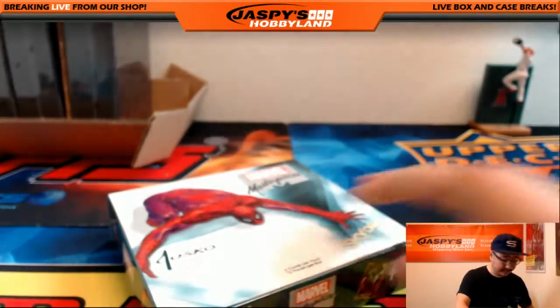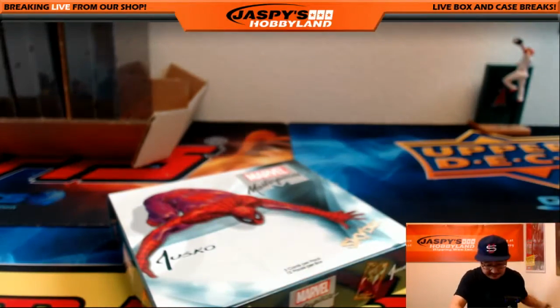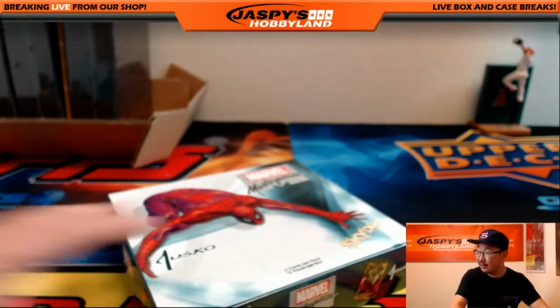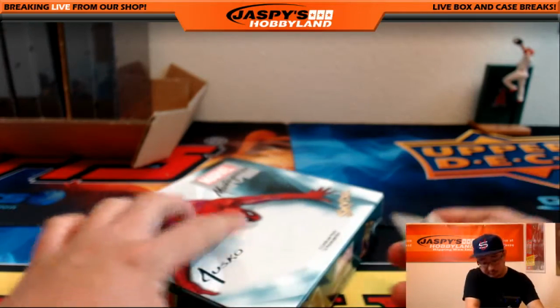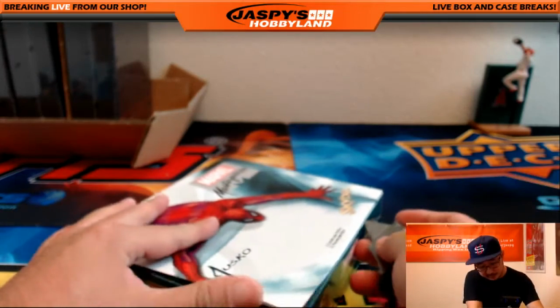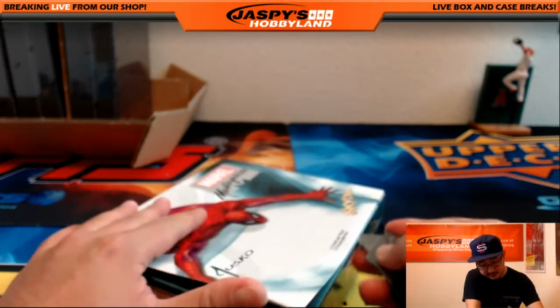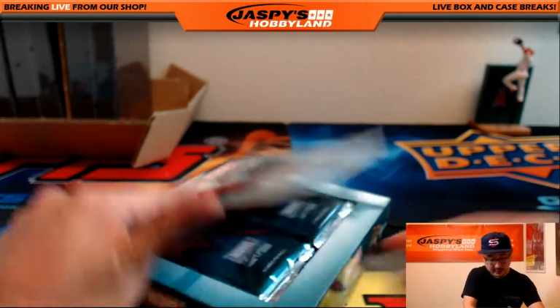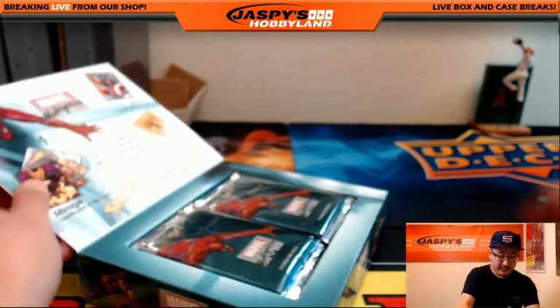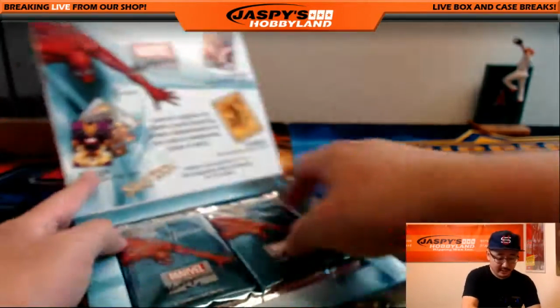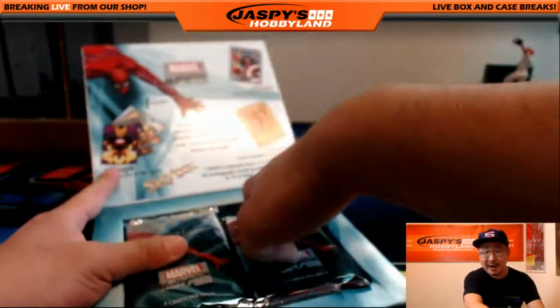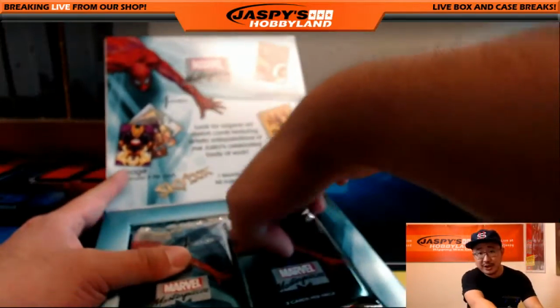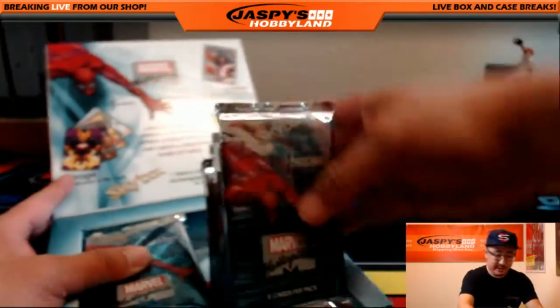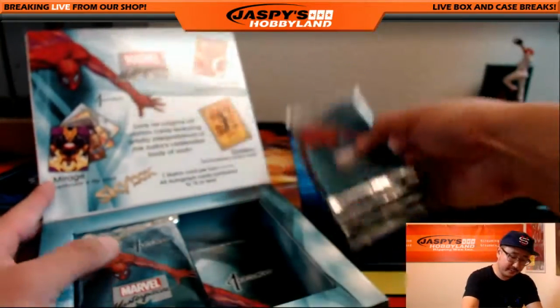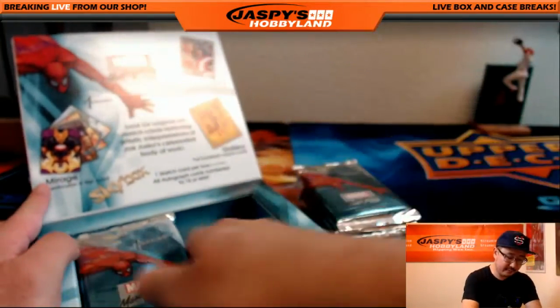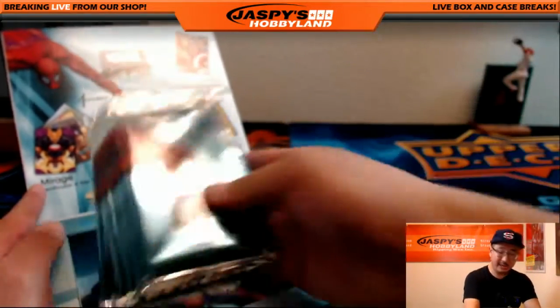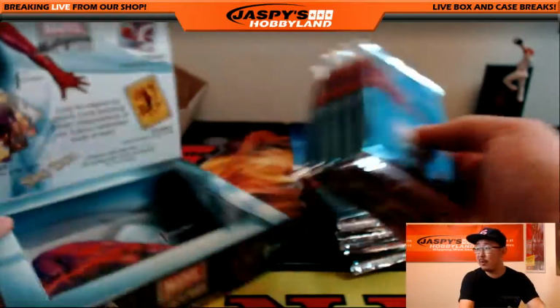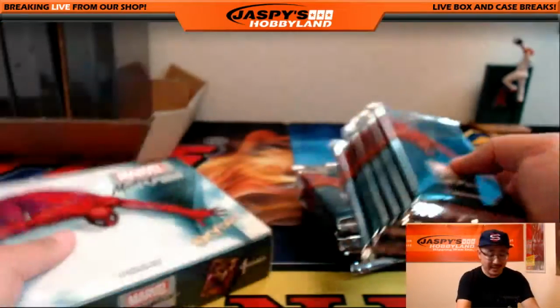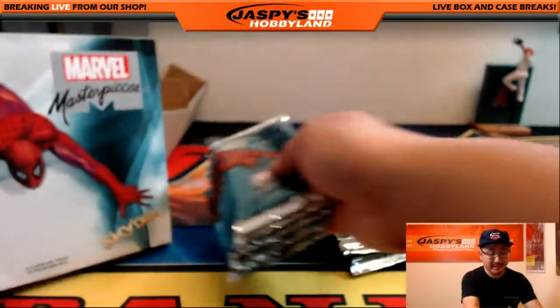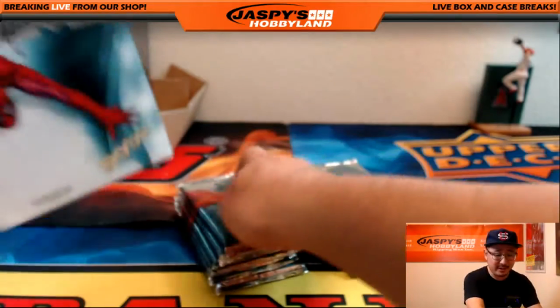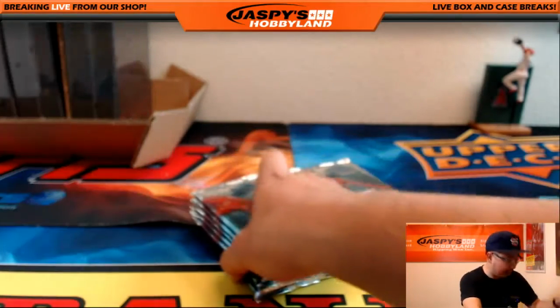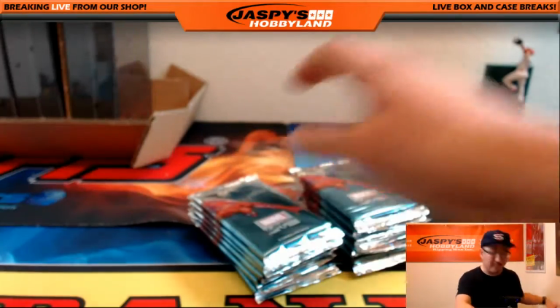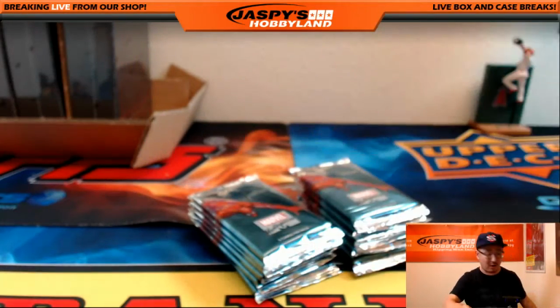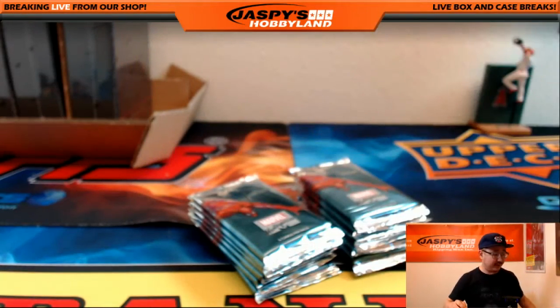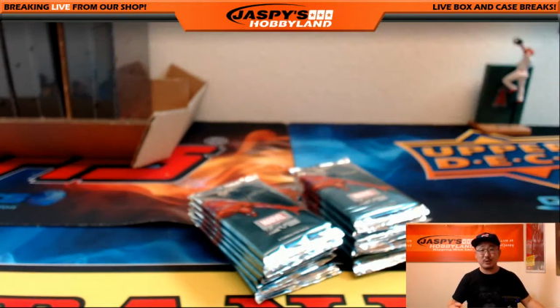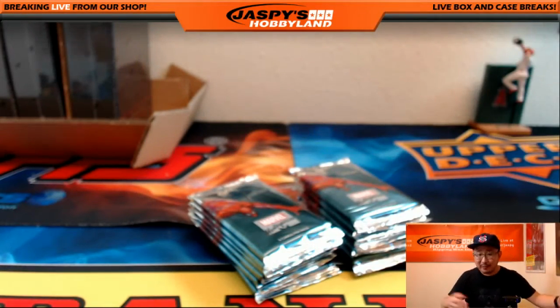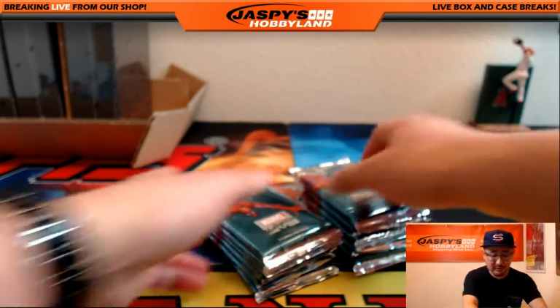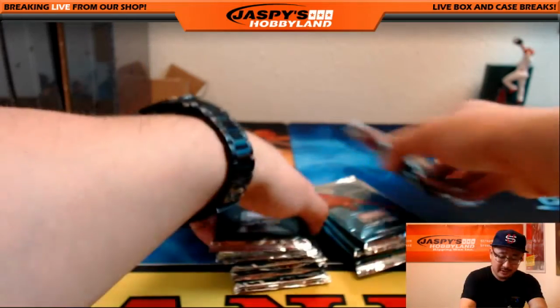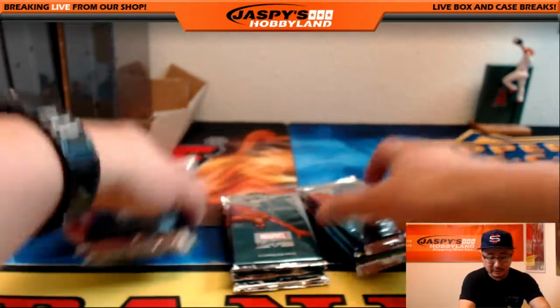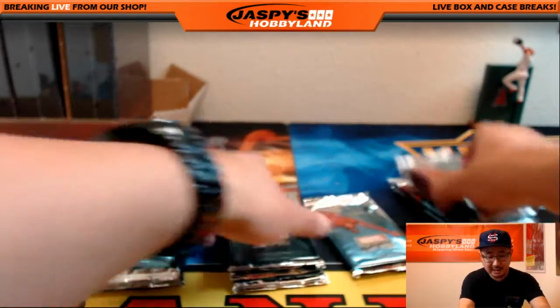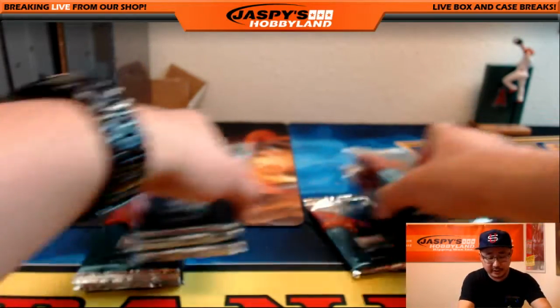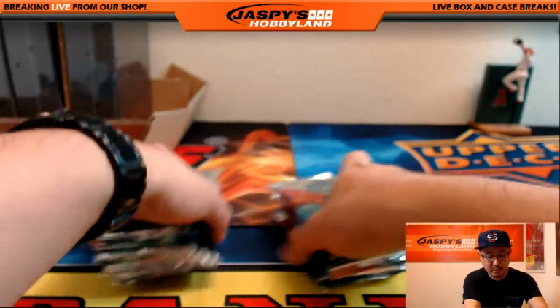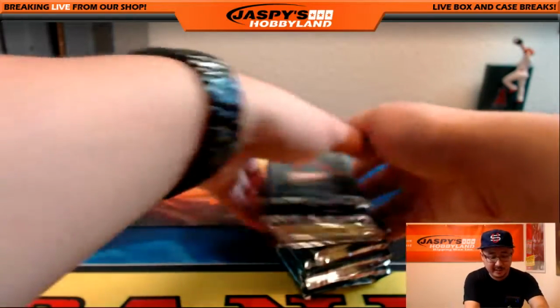I'm a big fan of these Marvel Masterpieces. Autograph potential in there, a lot of low numbered hits. Even some of the higher numbered base cards can still sell for the cost of admission — it's only 20 bucks a pack.